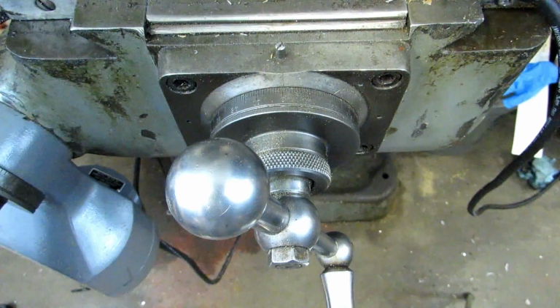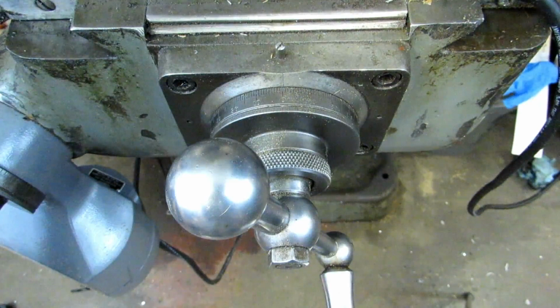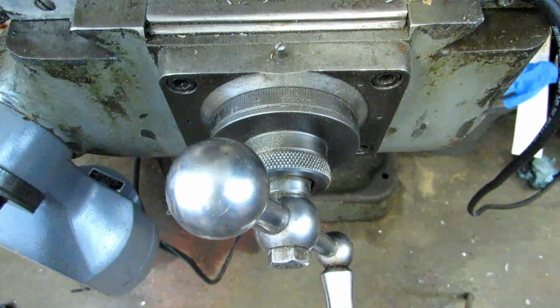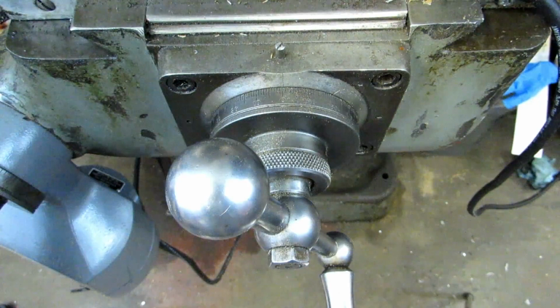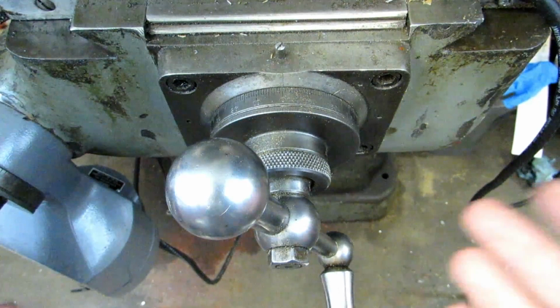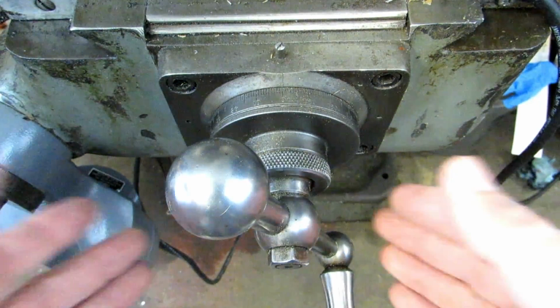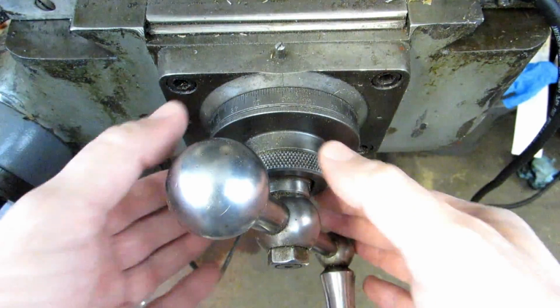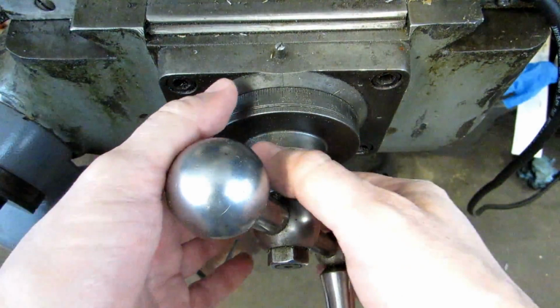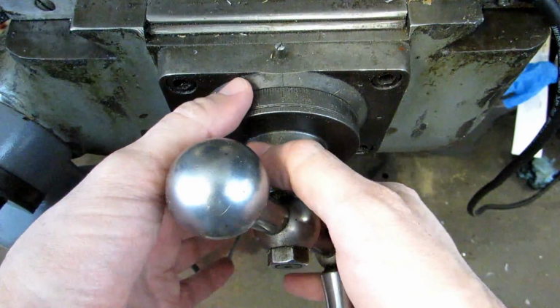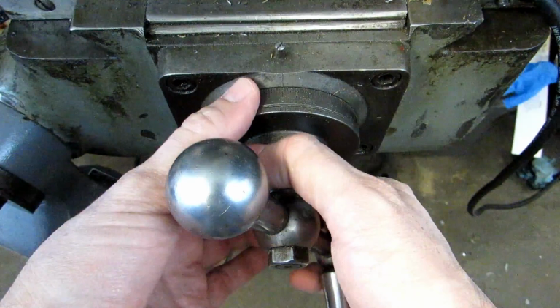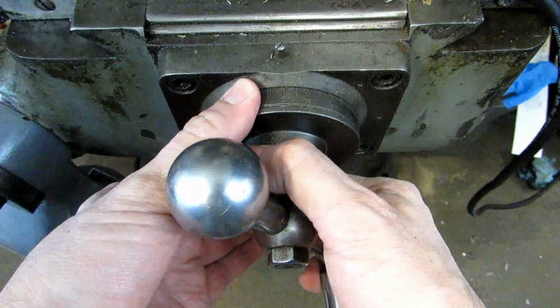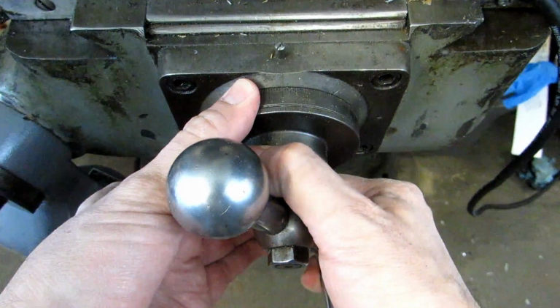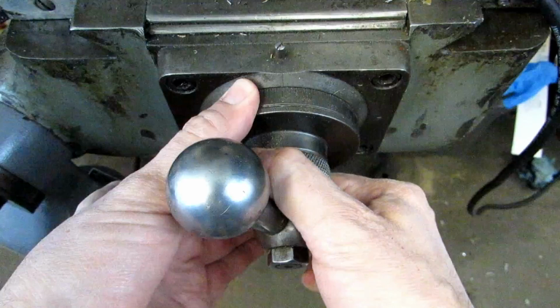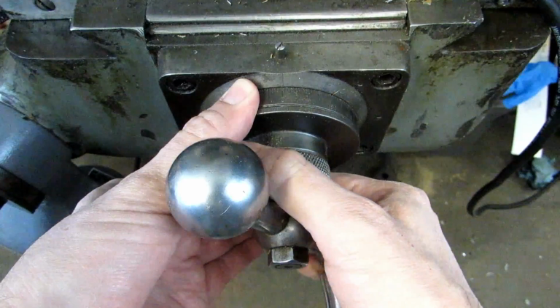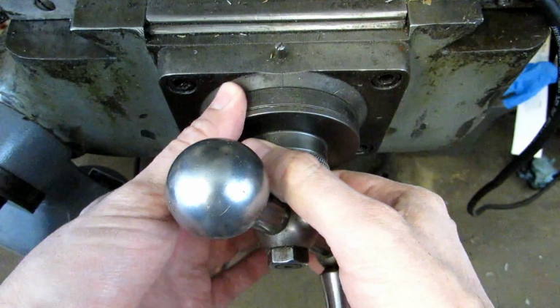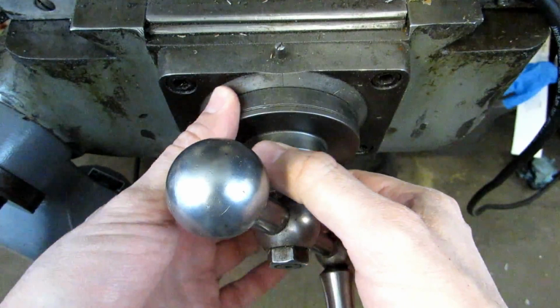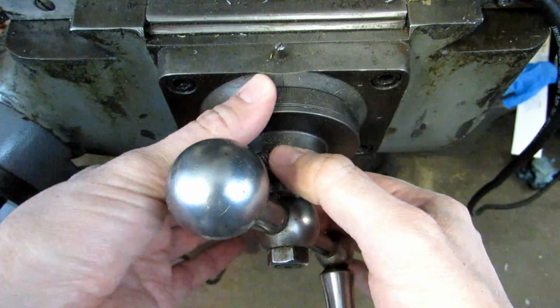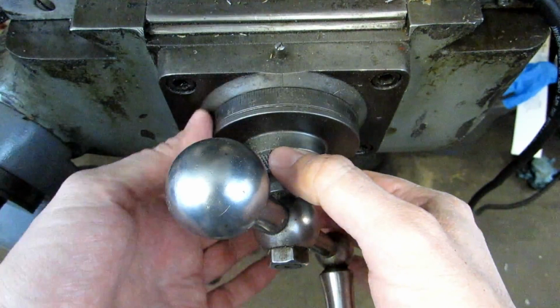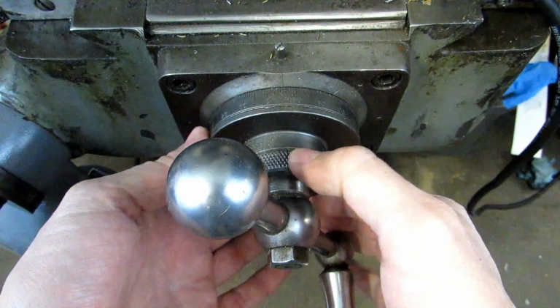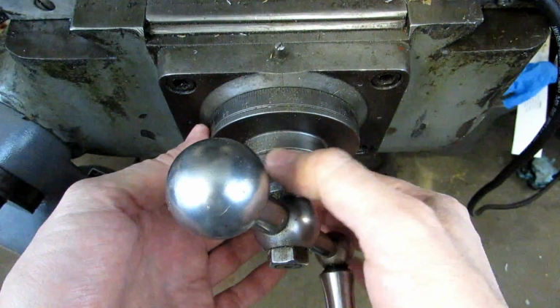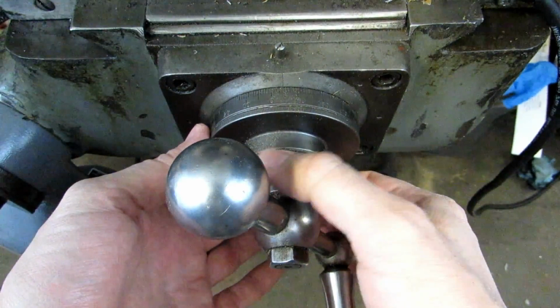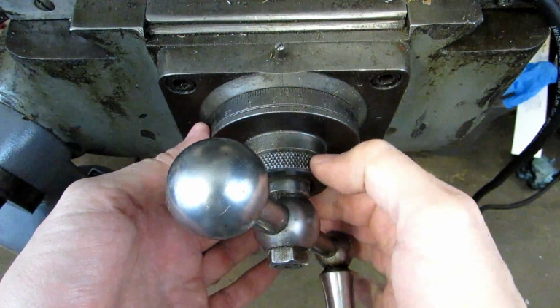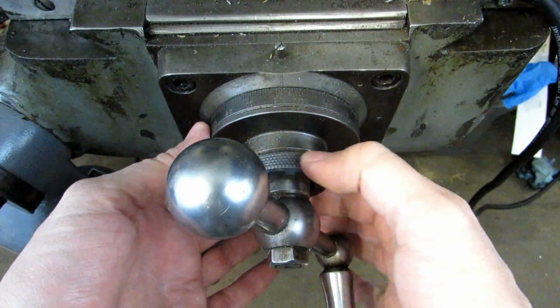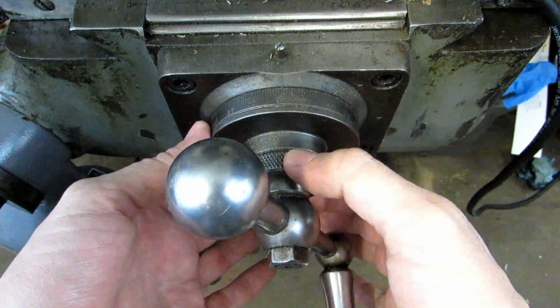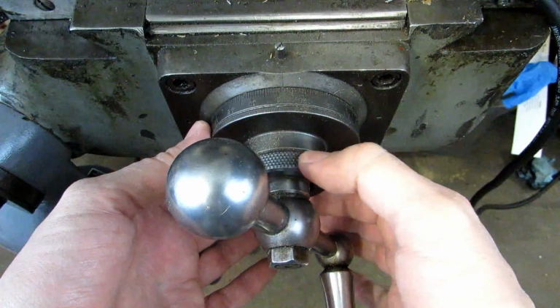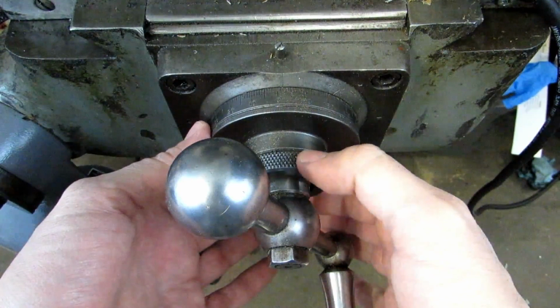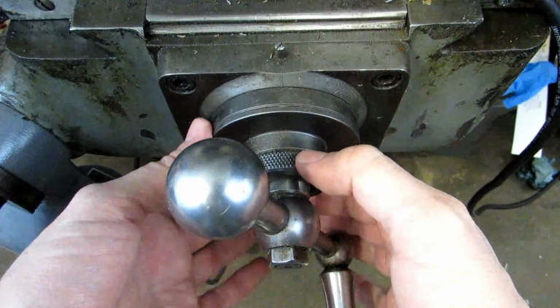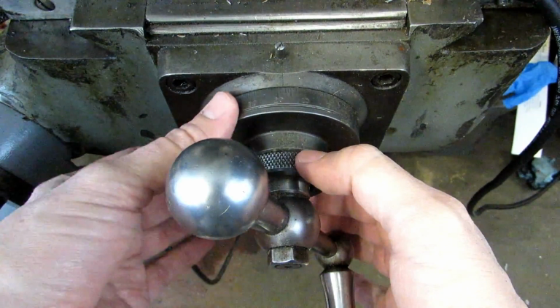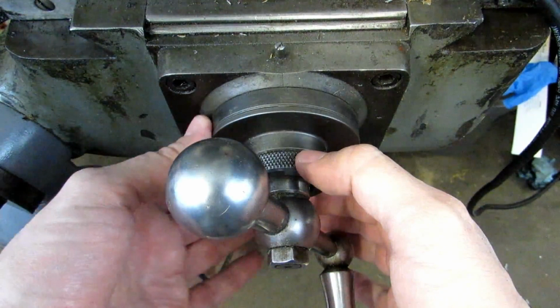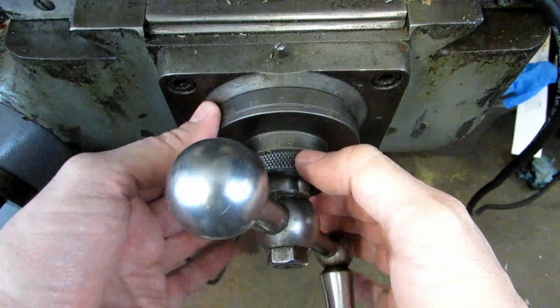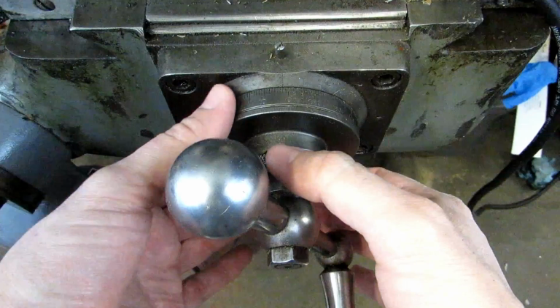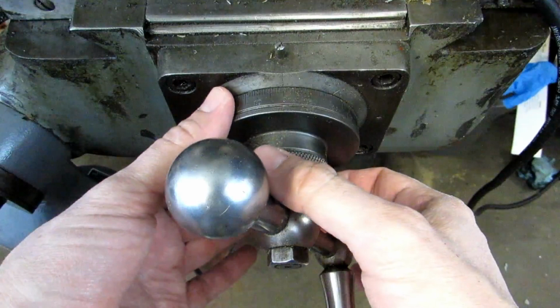On all machines you're going to be able to move this dial and zero it in any particular spot. In the case of the Bridgeport you undo this knurled nut and then you can move the dial around.